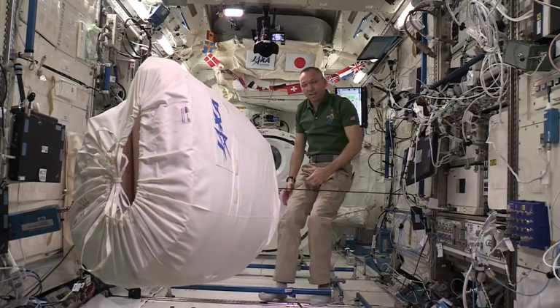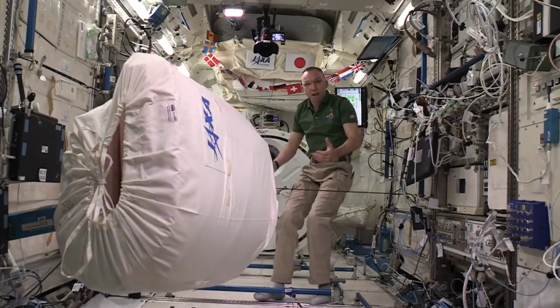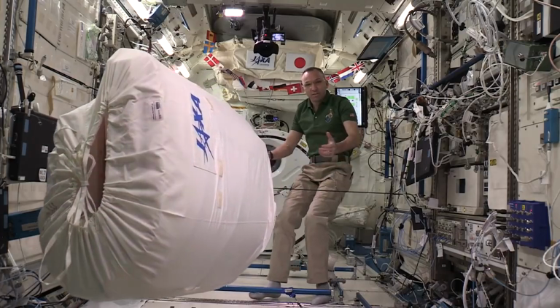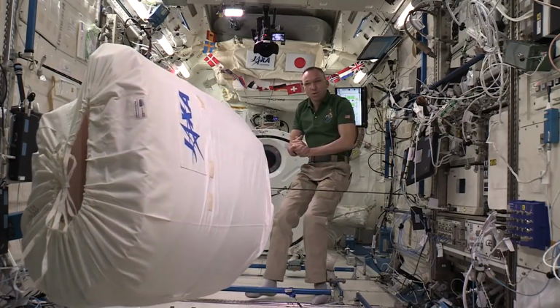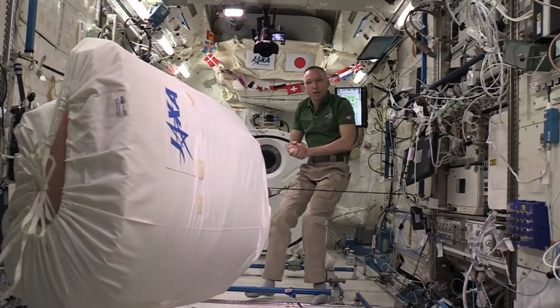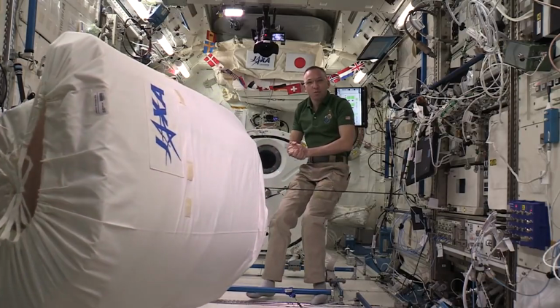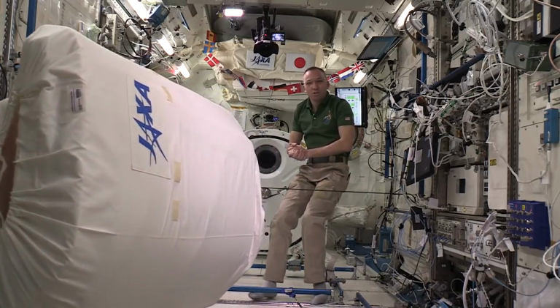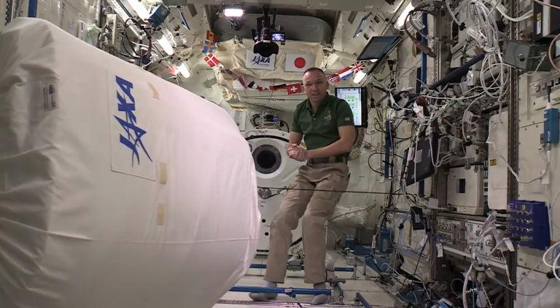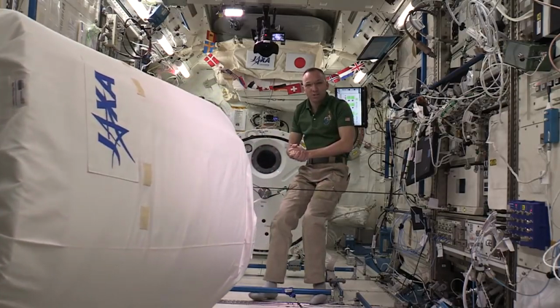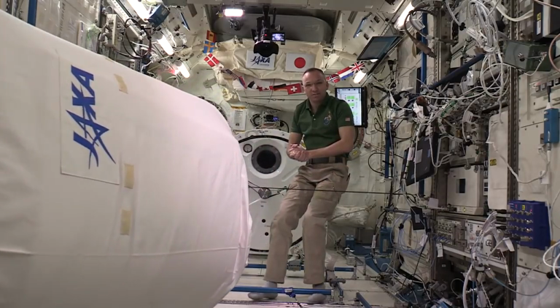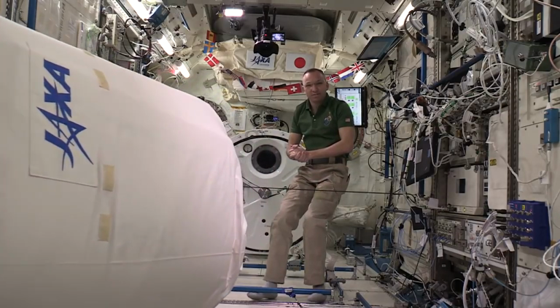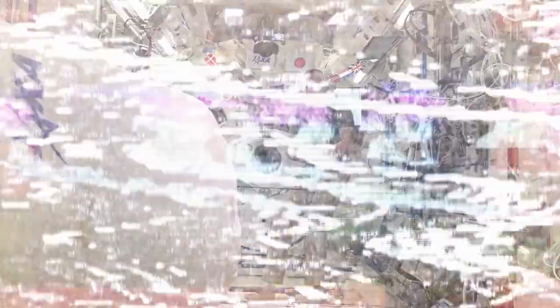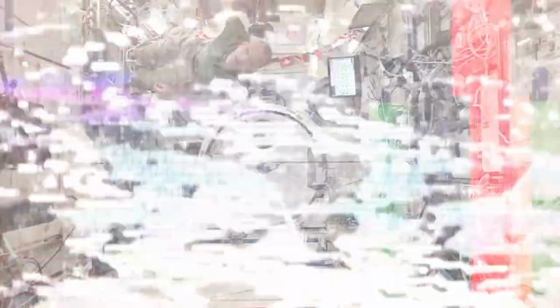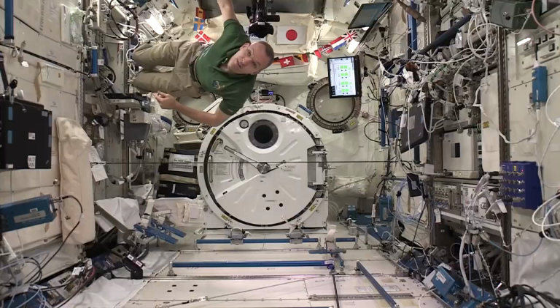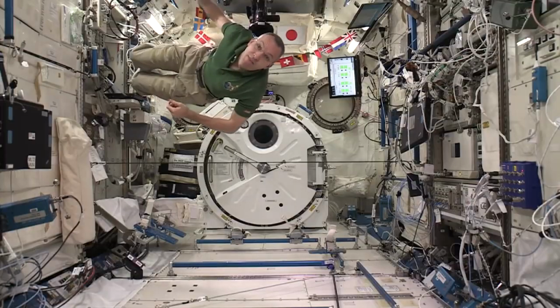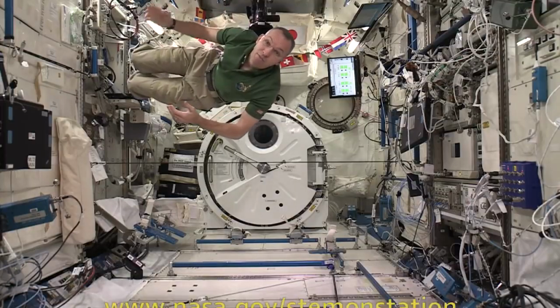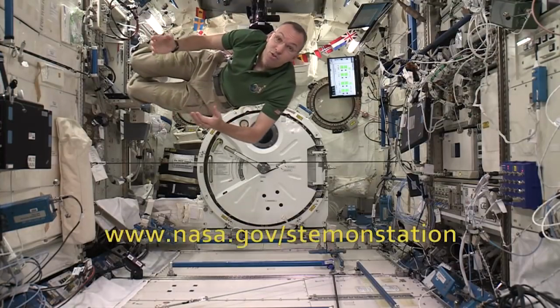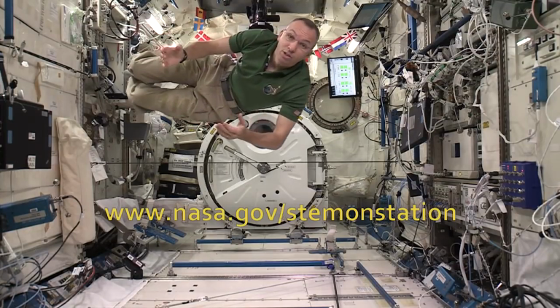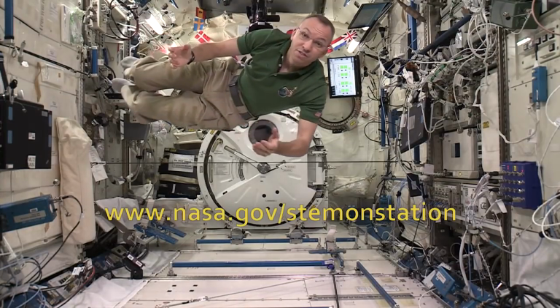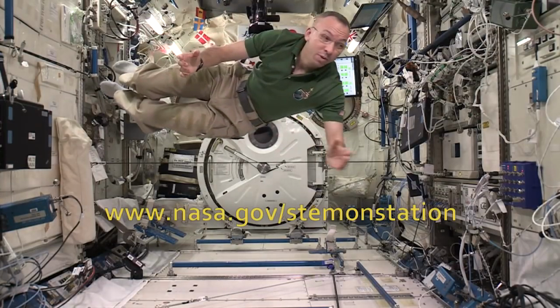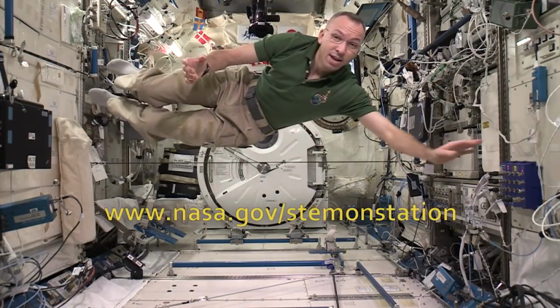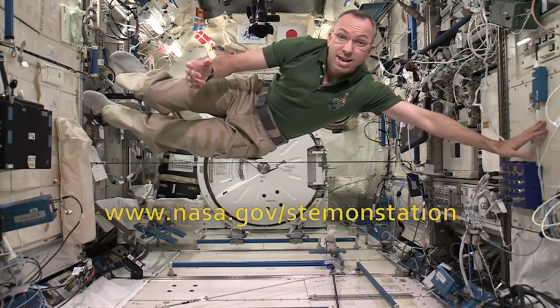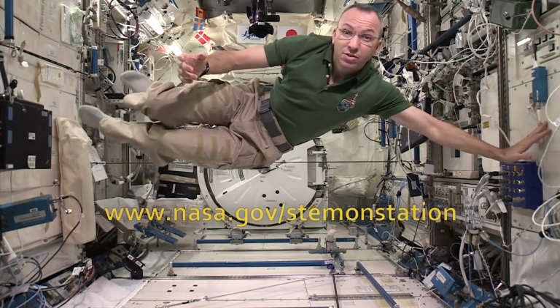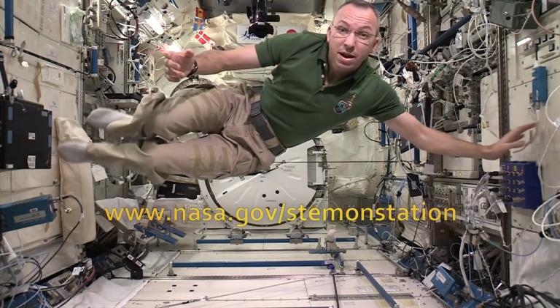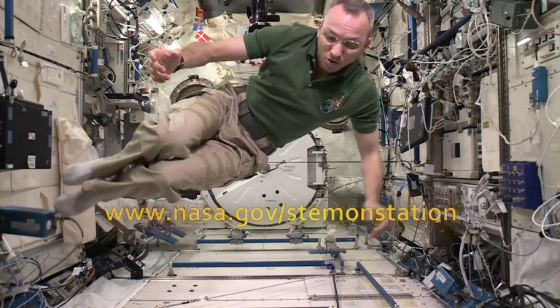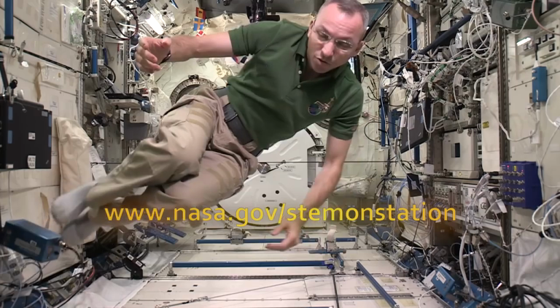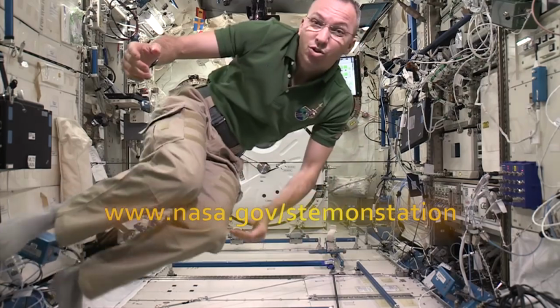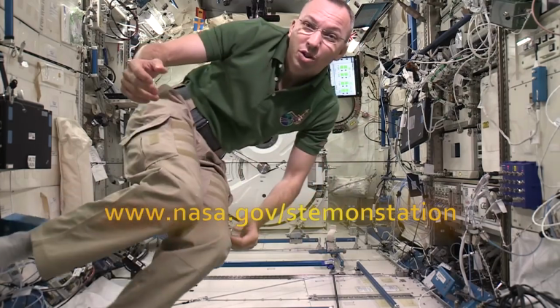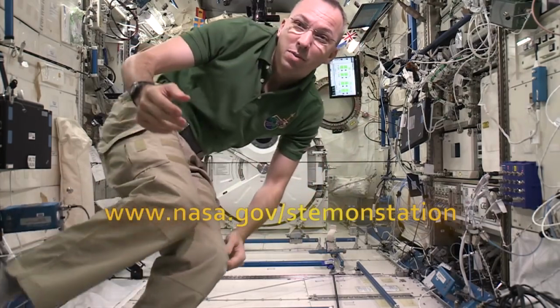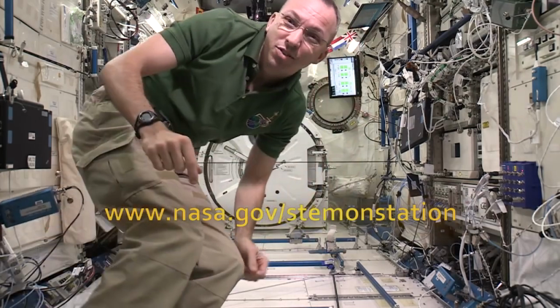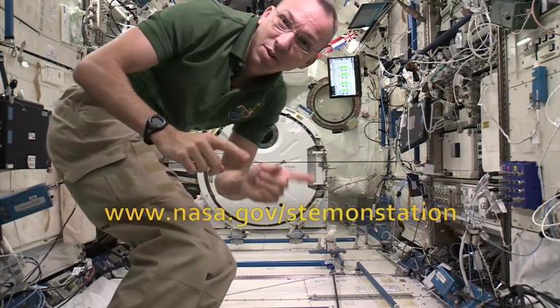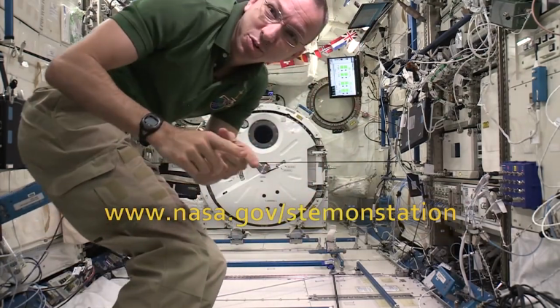And there you have it — Newton's second law of motion in action. Thanks everybody for exploring a little physics with me today. Now I'm going to send it back to Earth so you can start your experiments. See you again real soon.